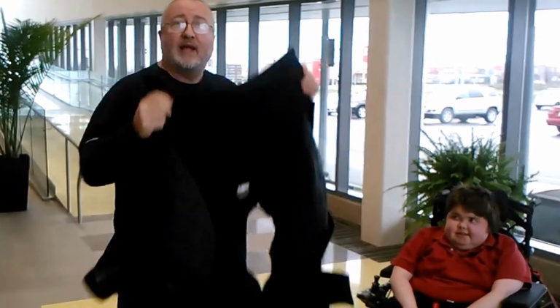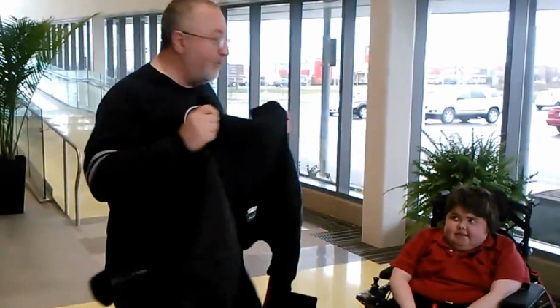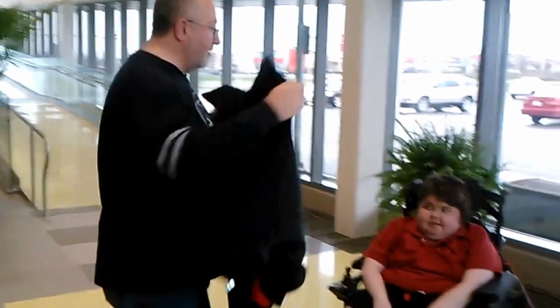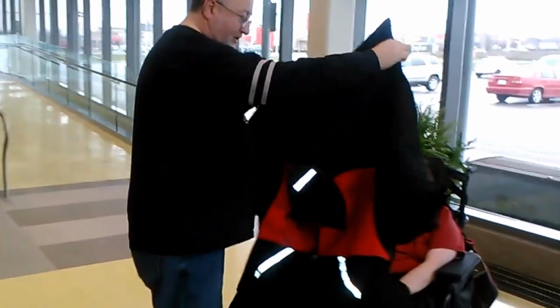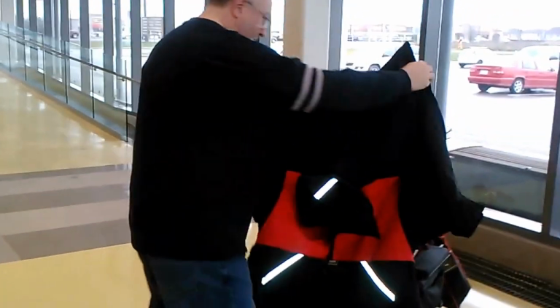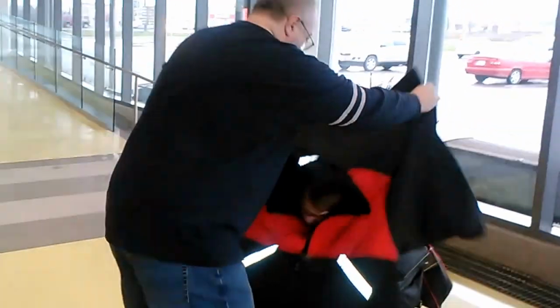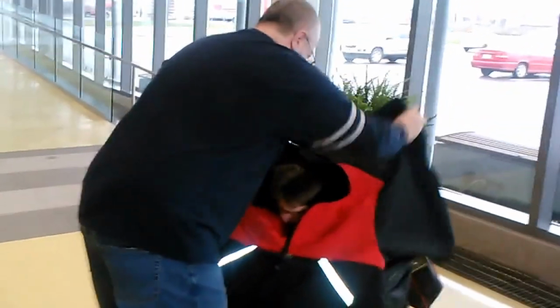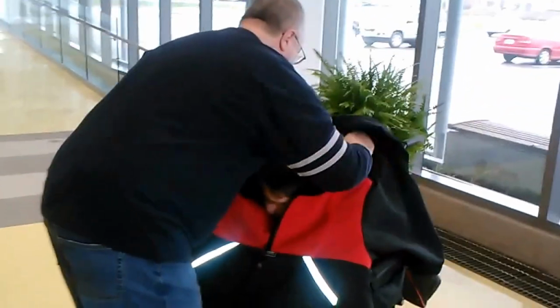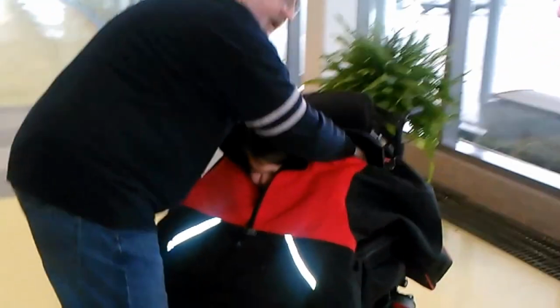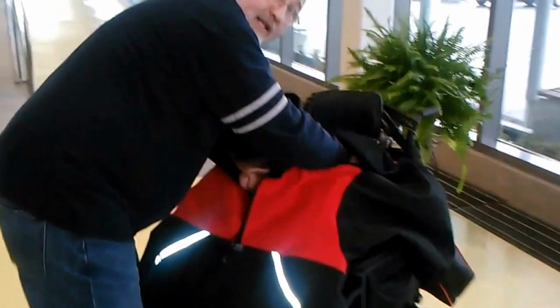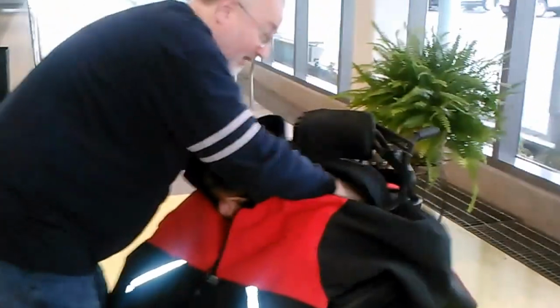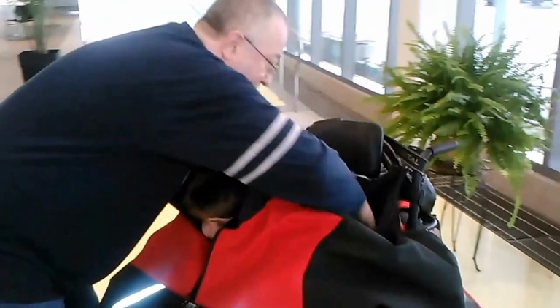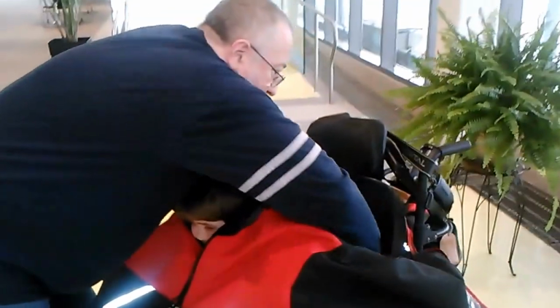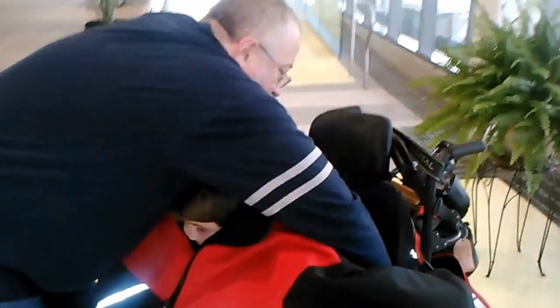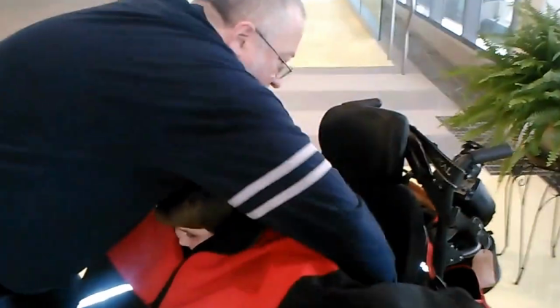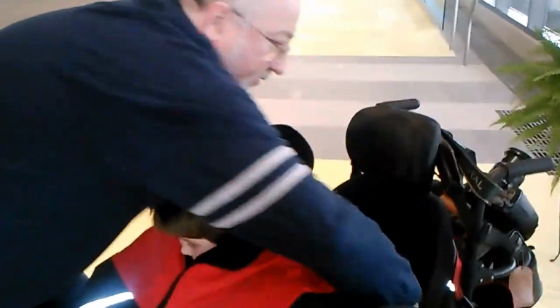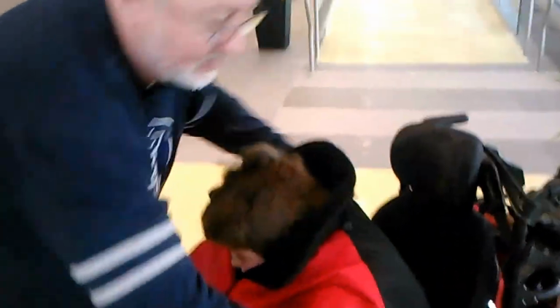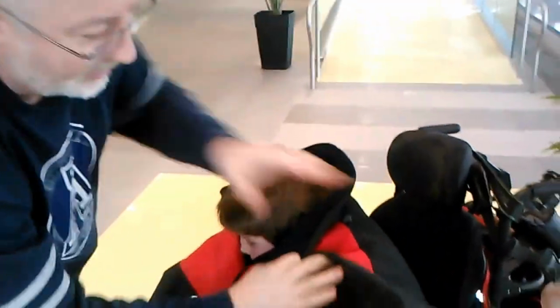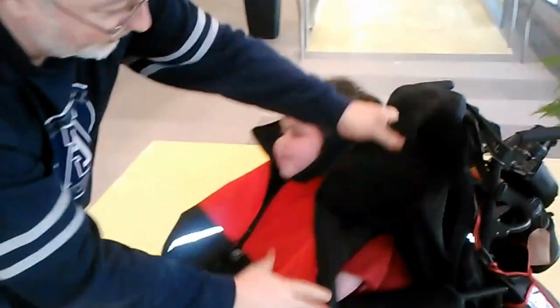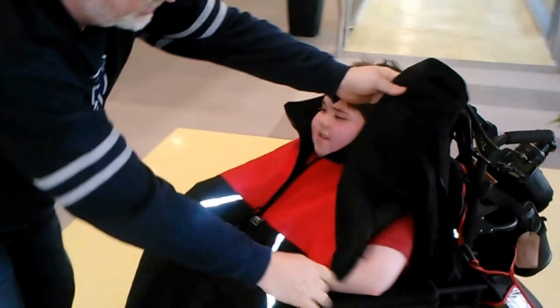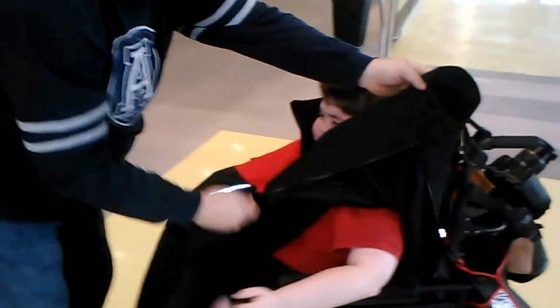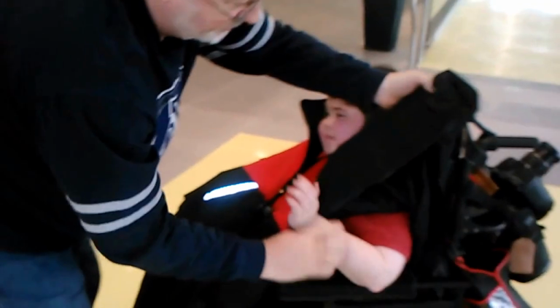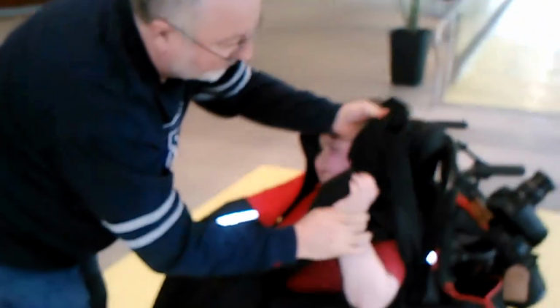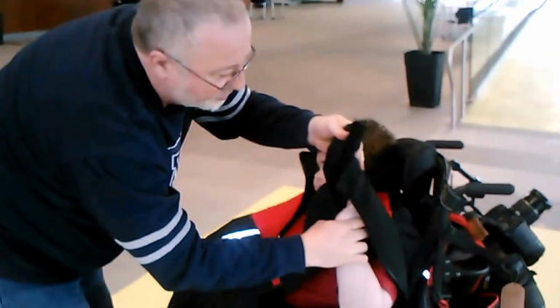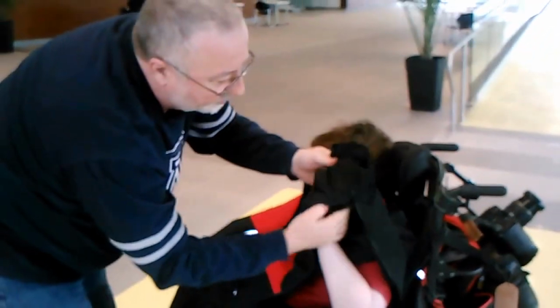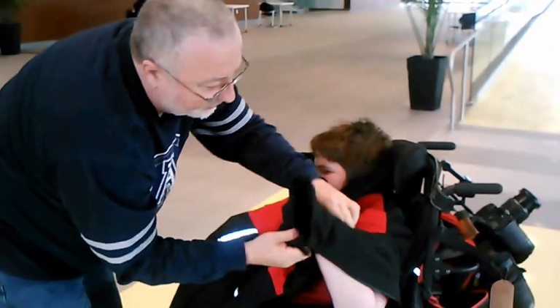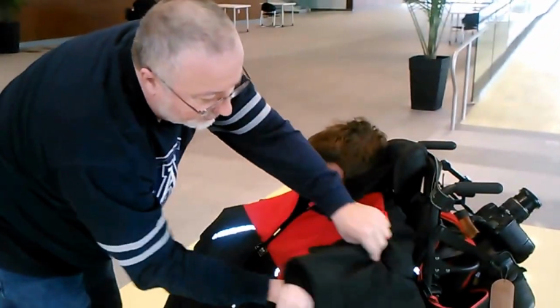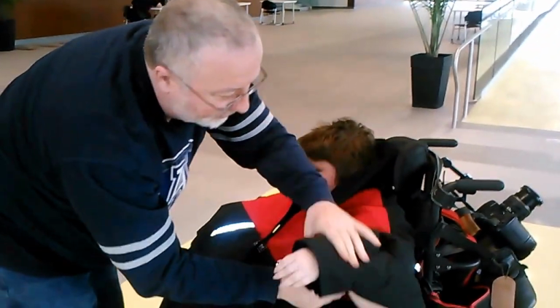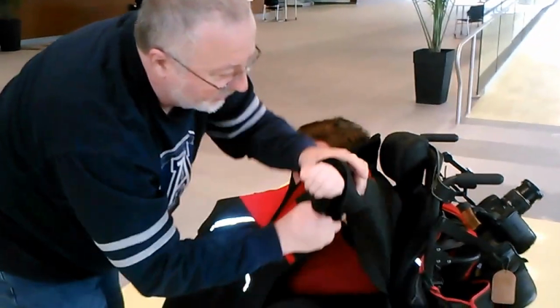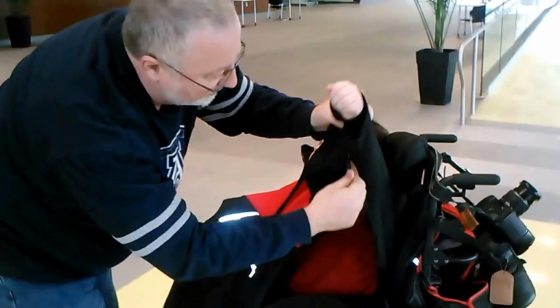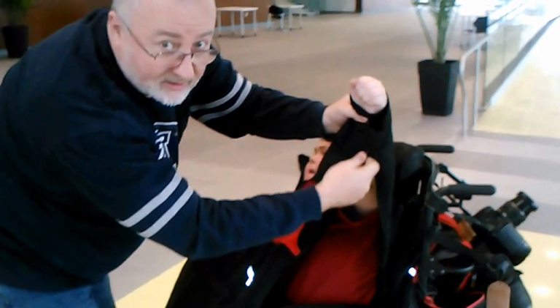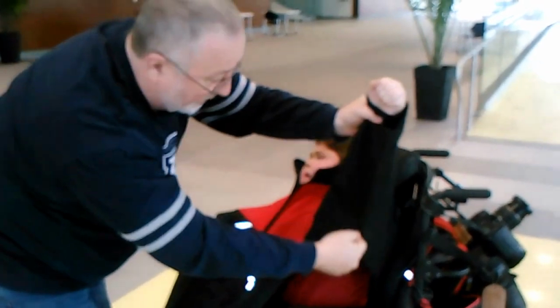It slides in right behind the person and gets tucked in very simply. From that point, the hands just go in through the sleeve and the sleeve gets zipped up.